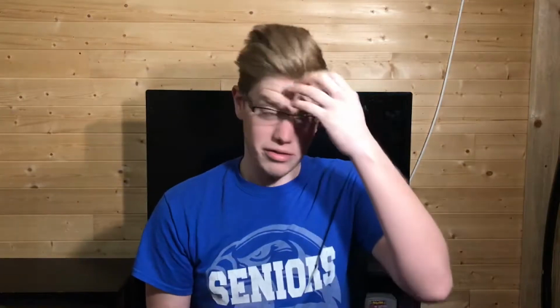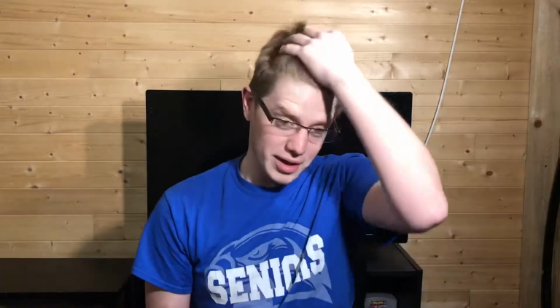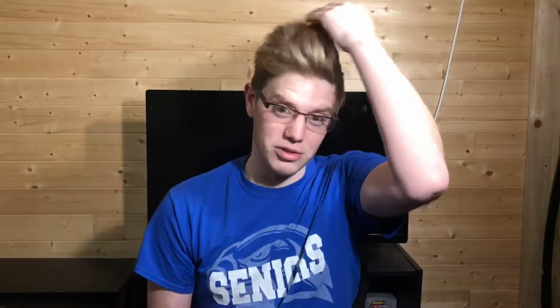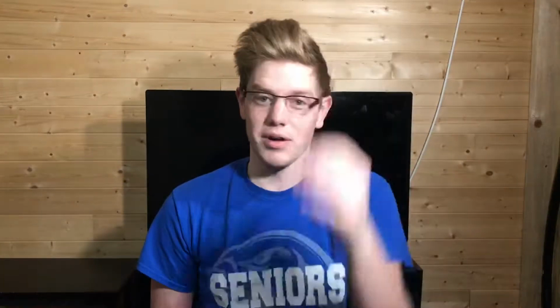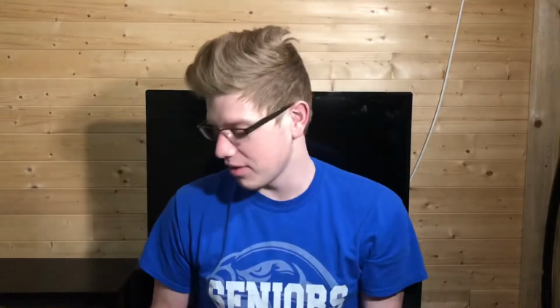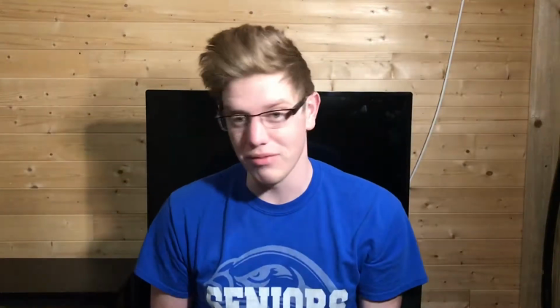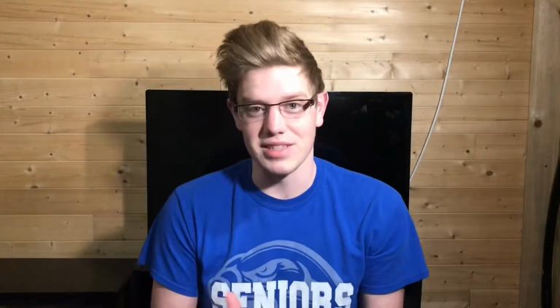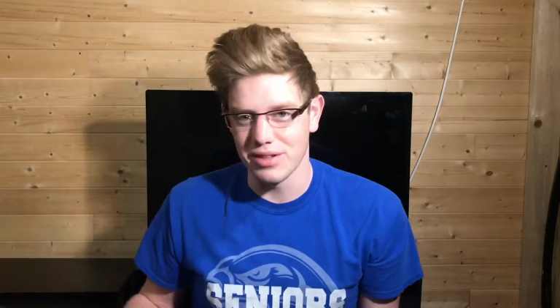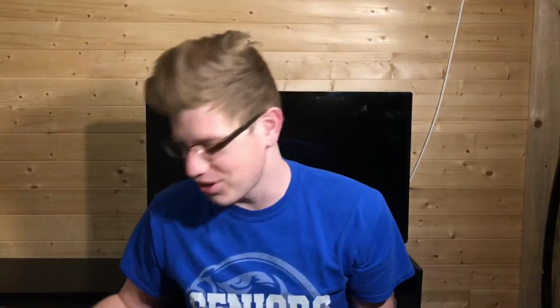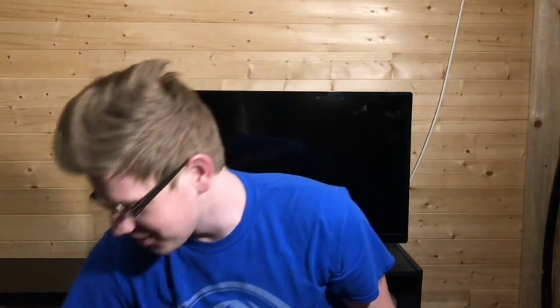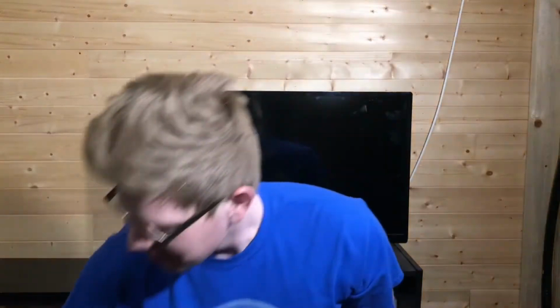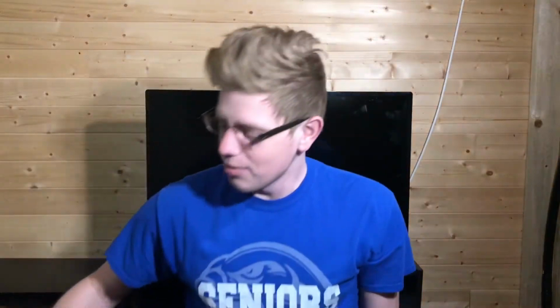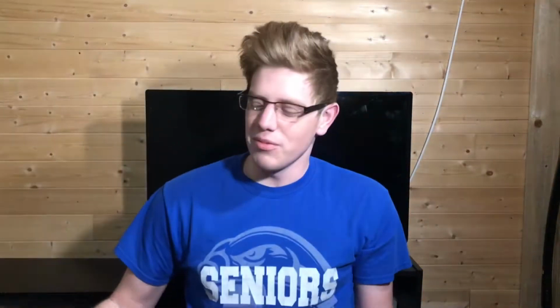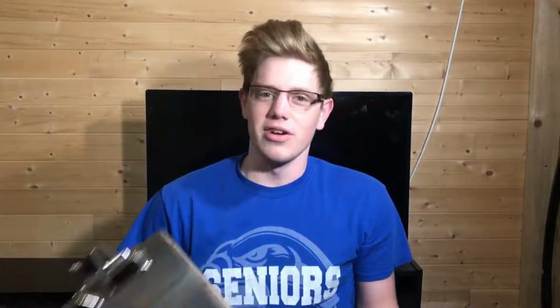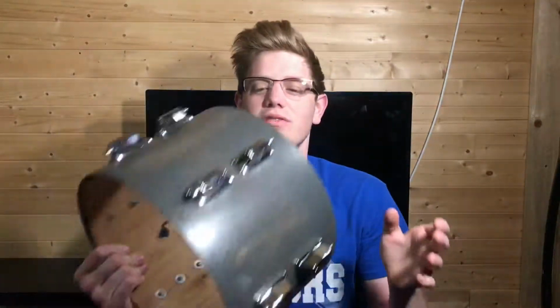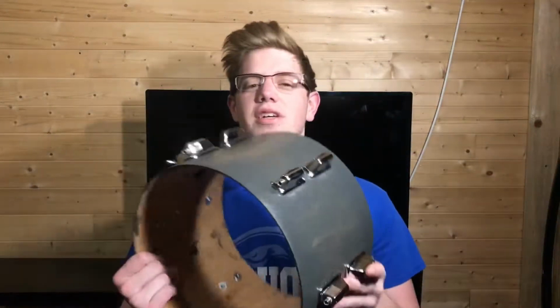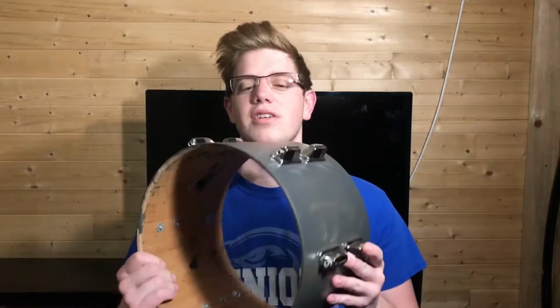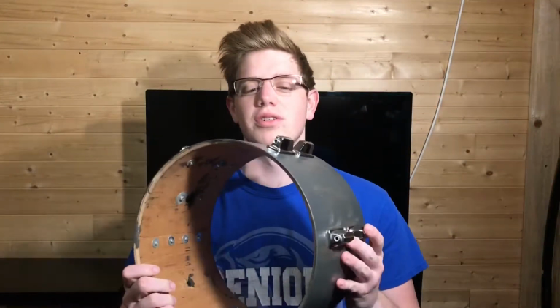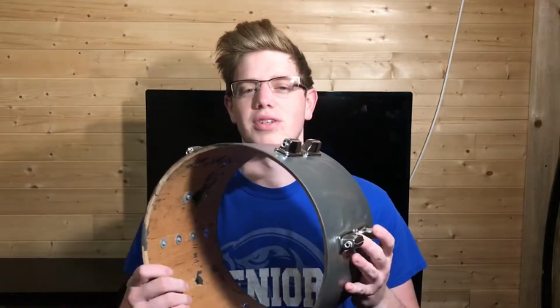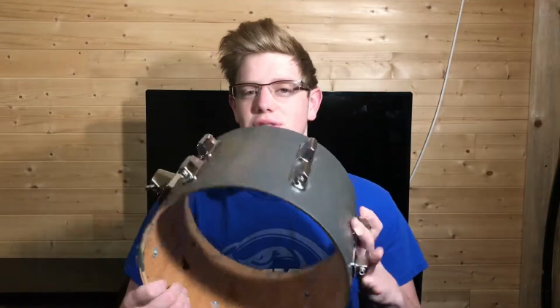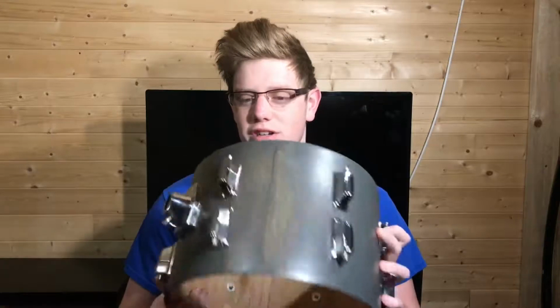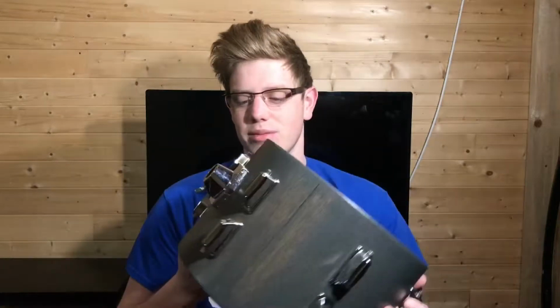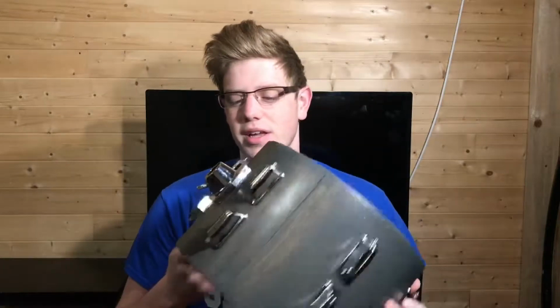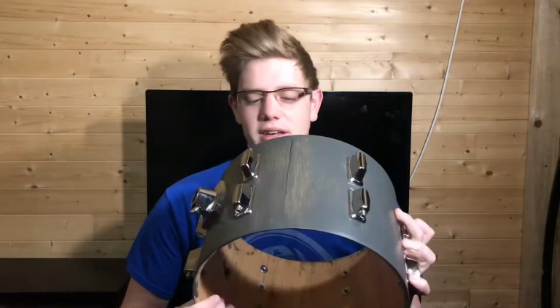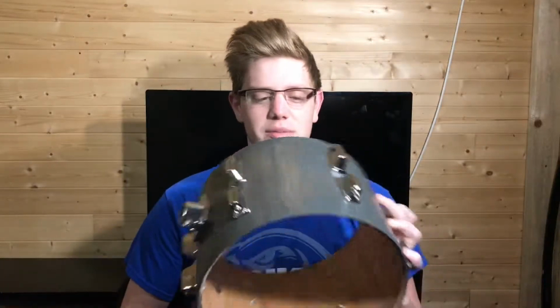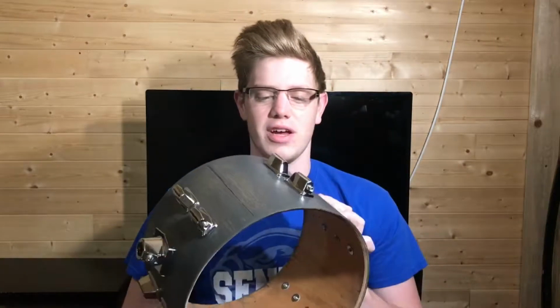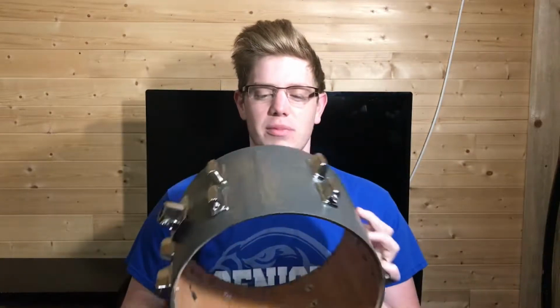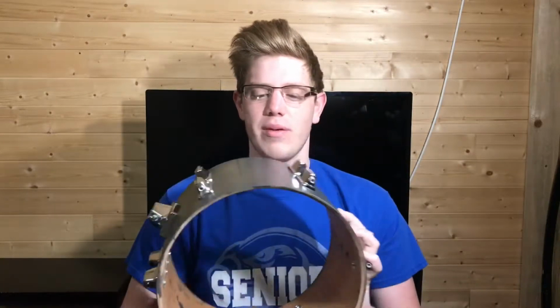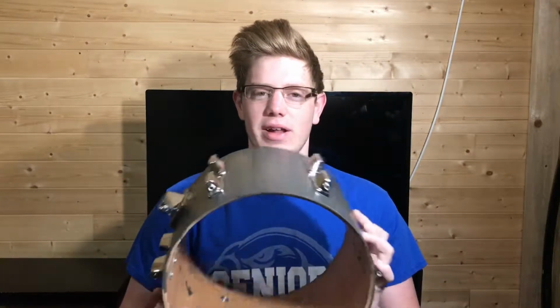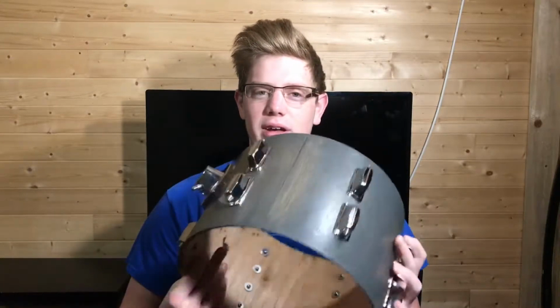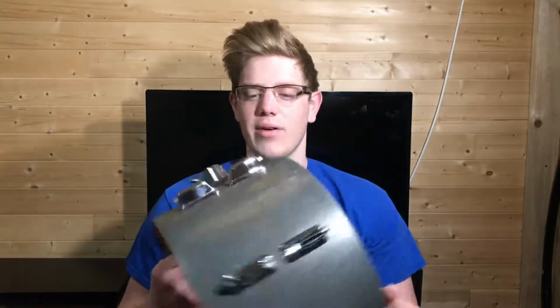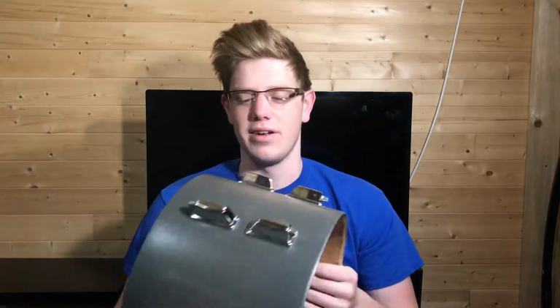Sorry about my hair — I just woke up and I realized that I really needed to shoot this. The project I'm working on is converting an acoustic drum set into an electronic drum set, so let me just kind of explain where I'm at right now and how I got here.